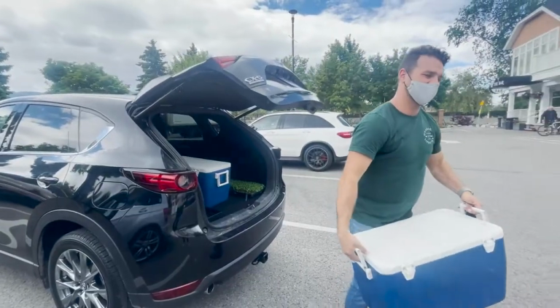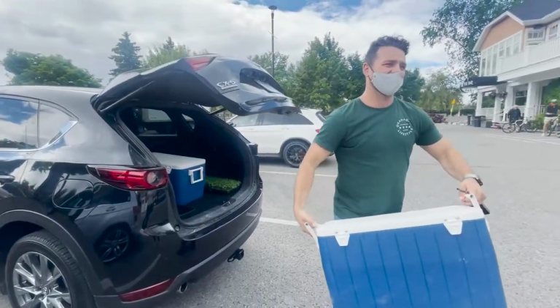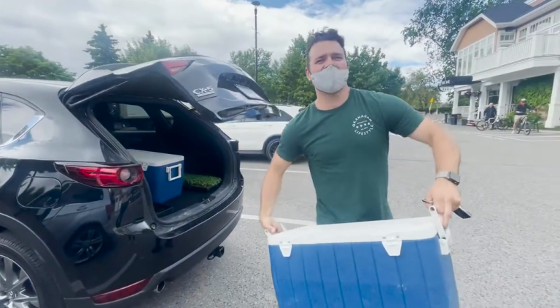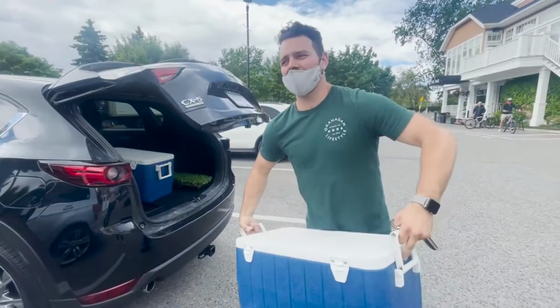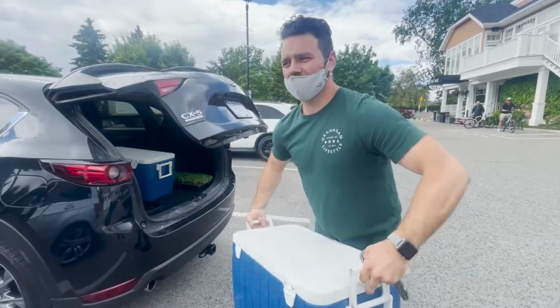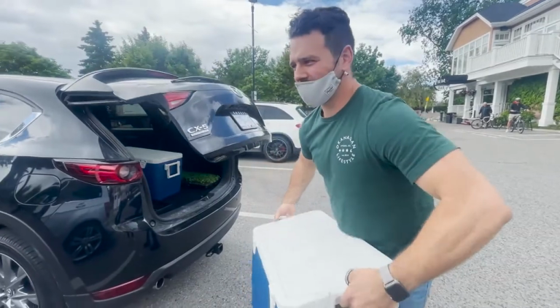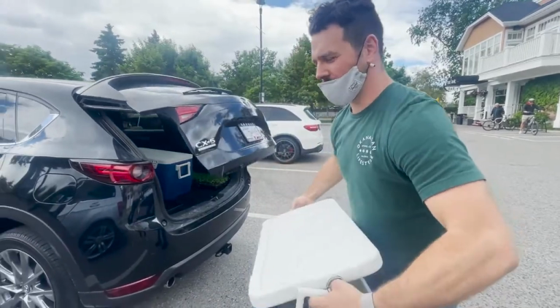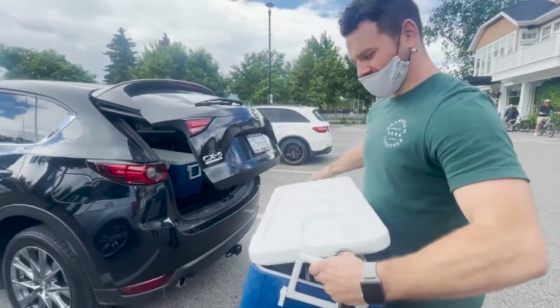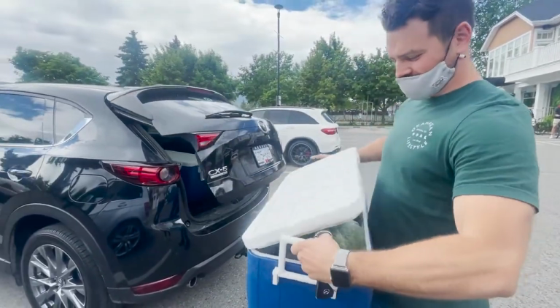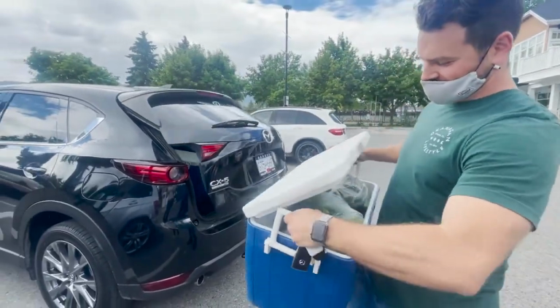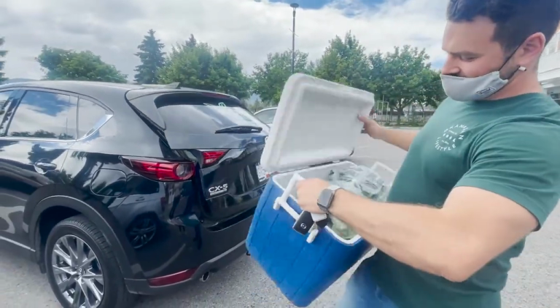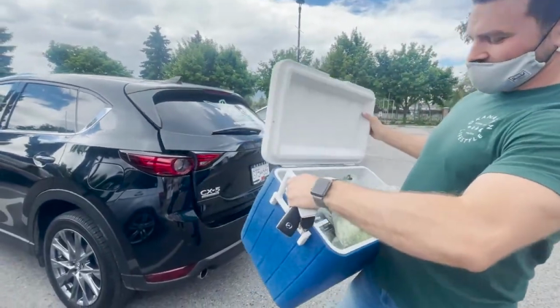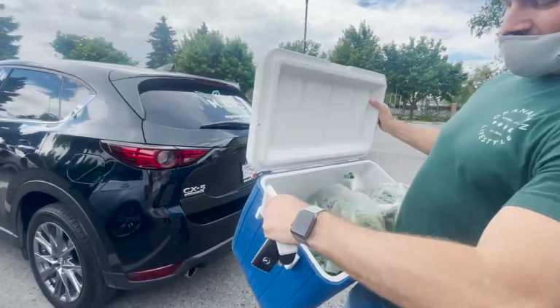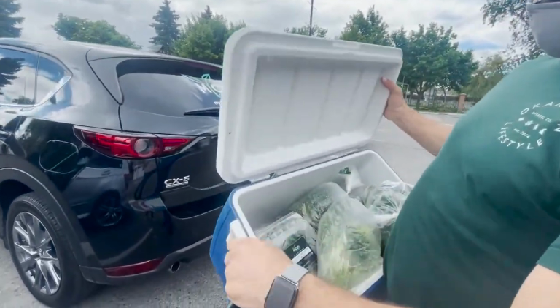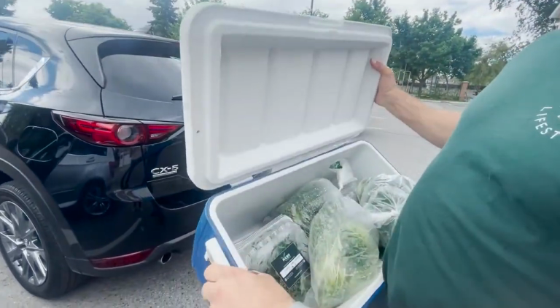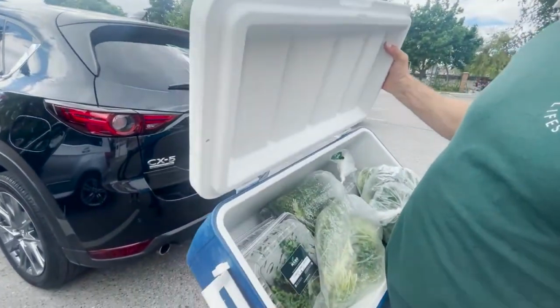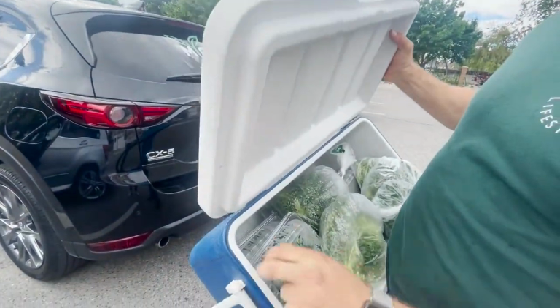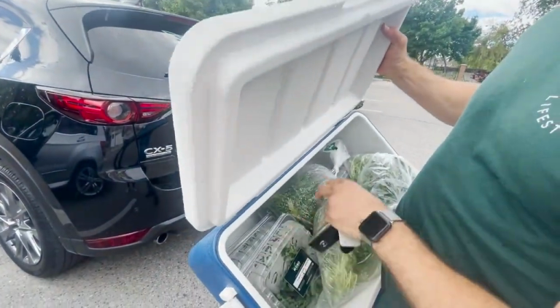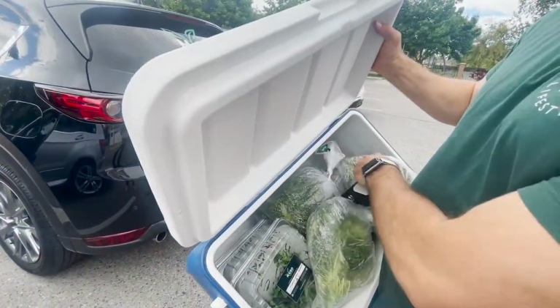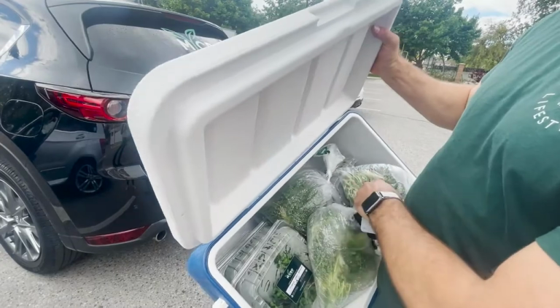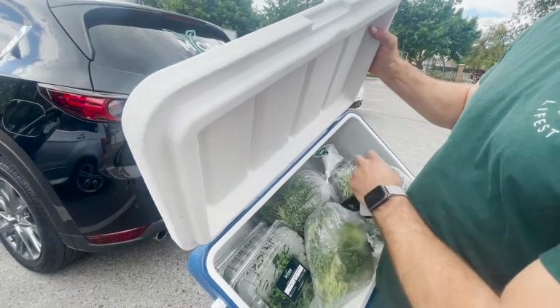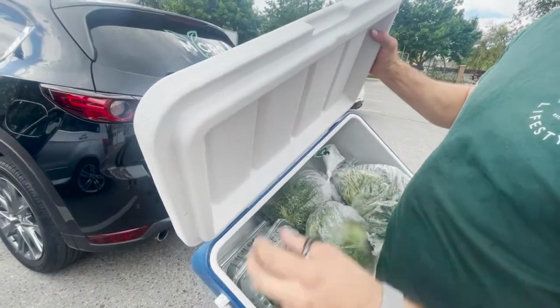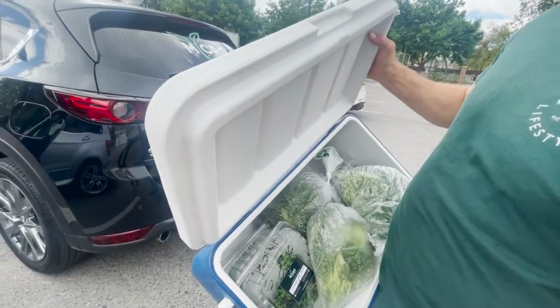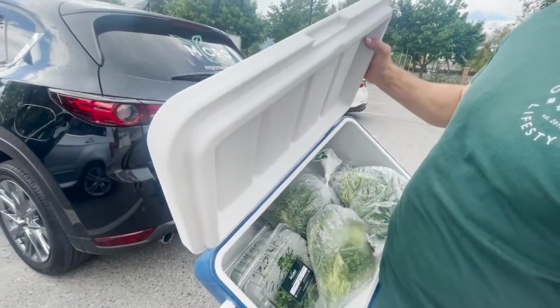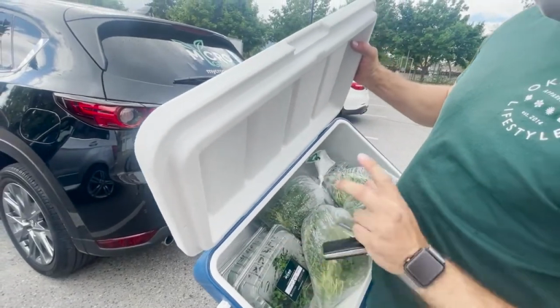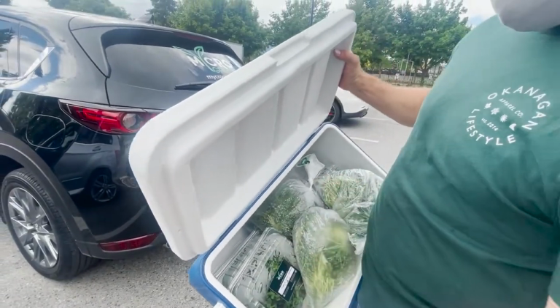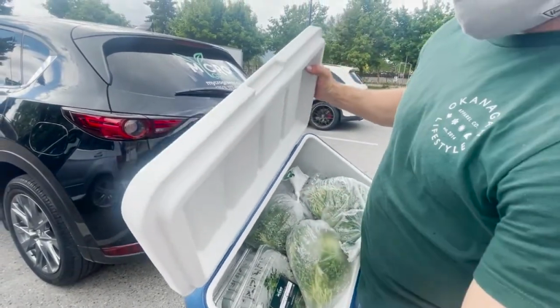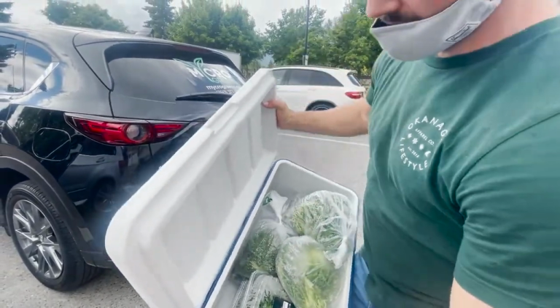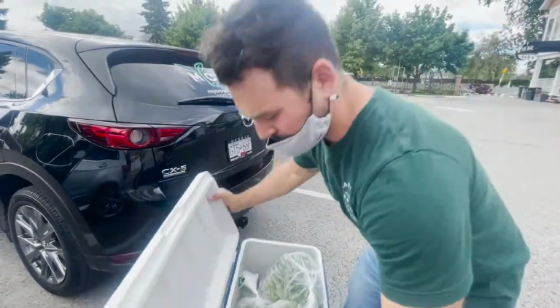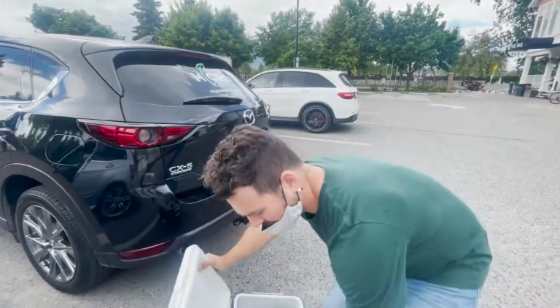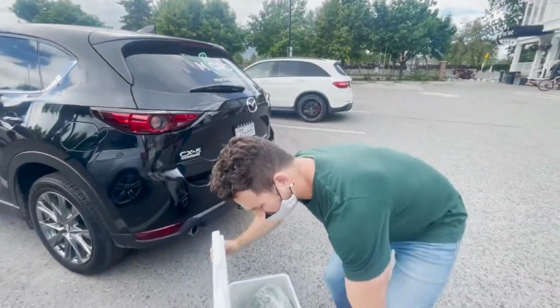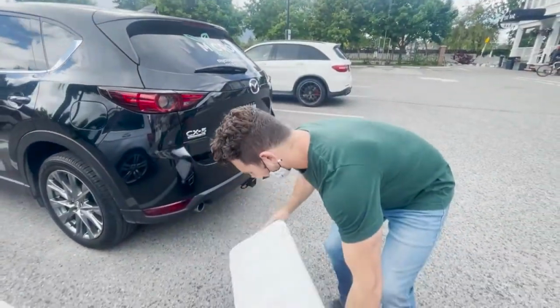We have a ton of food here — there's a purple stem radish, a rainbow radish blend, and a pea shoot.